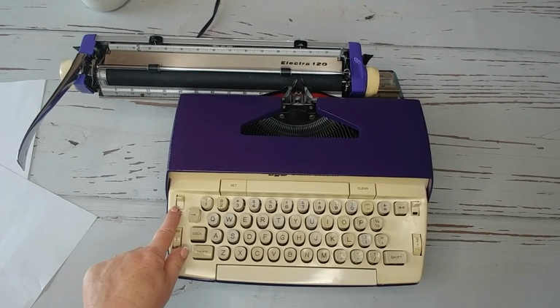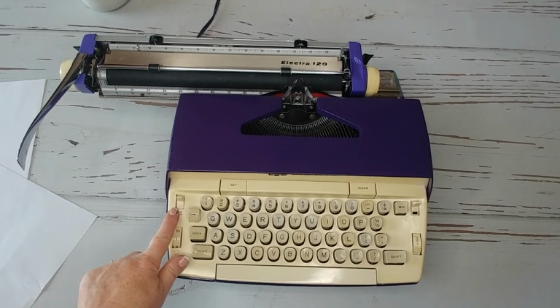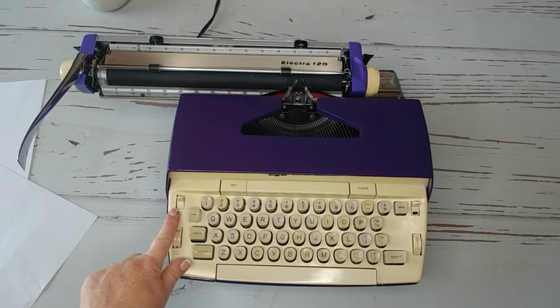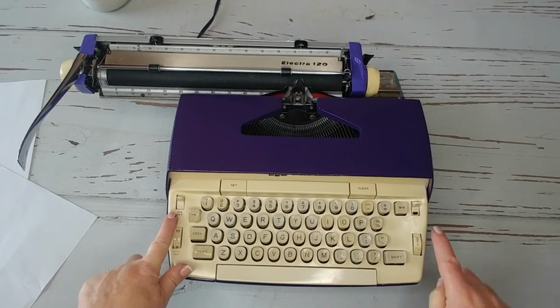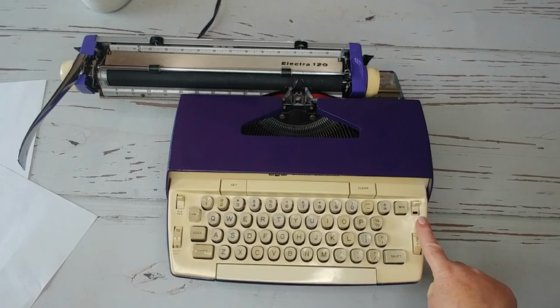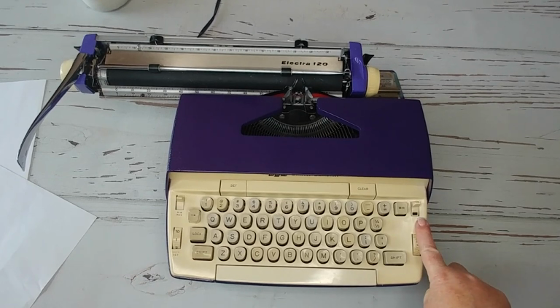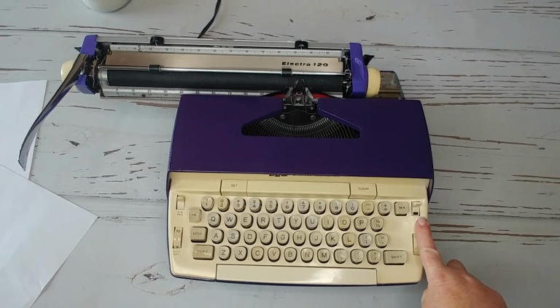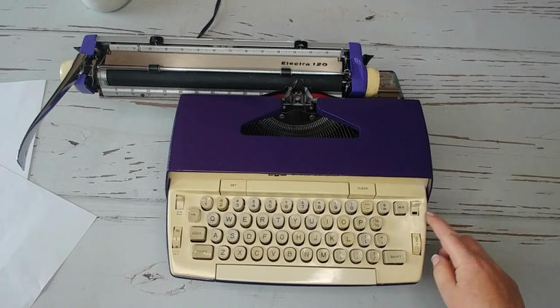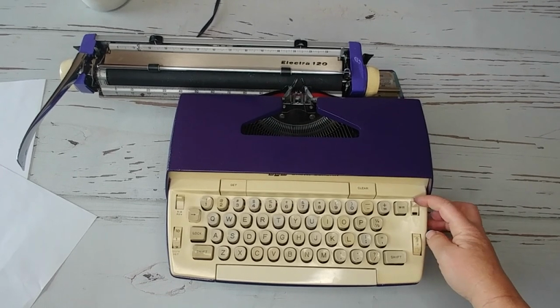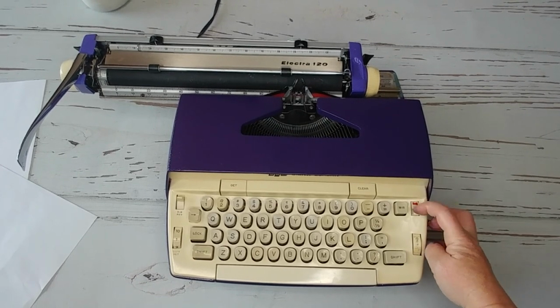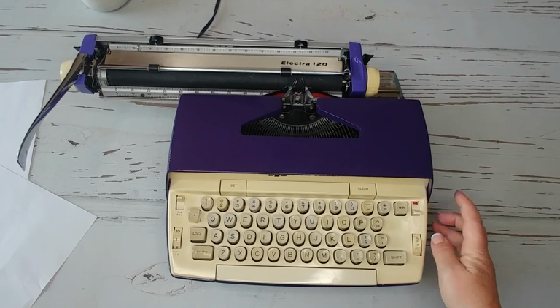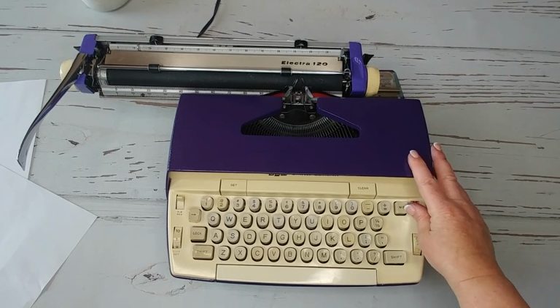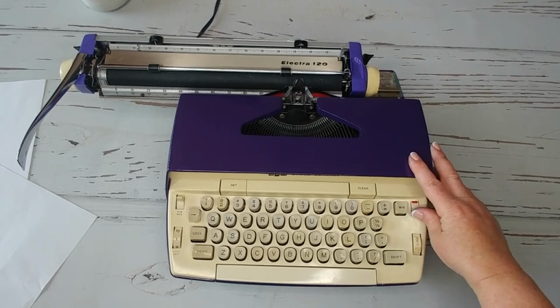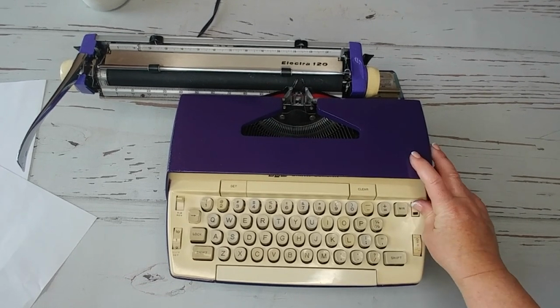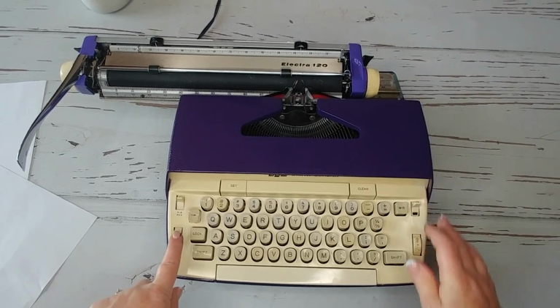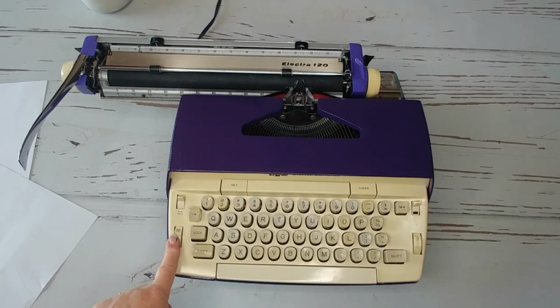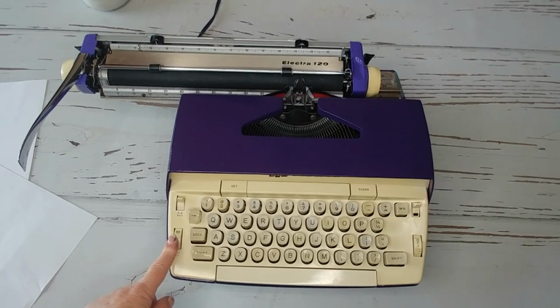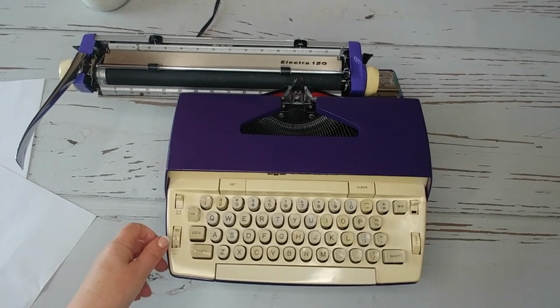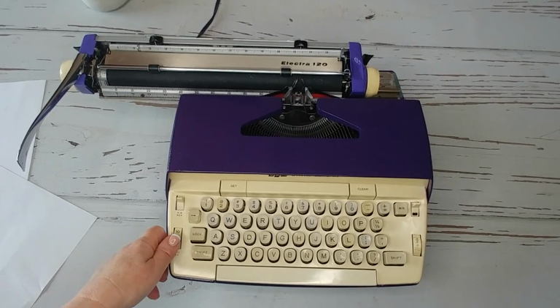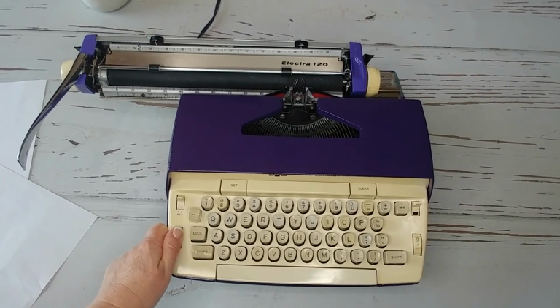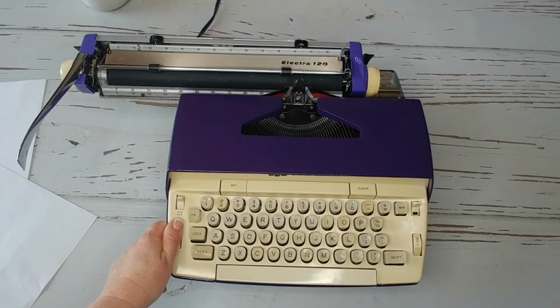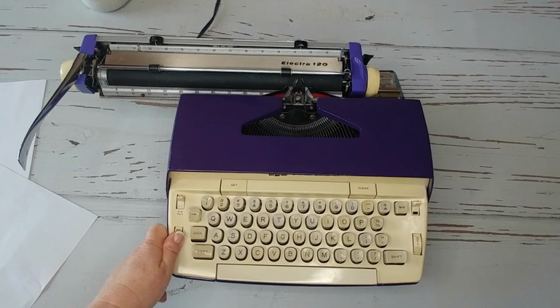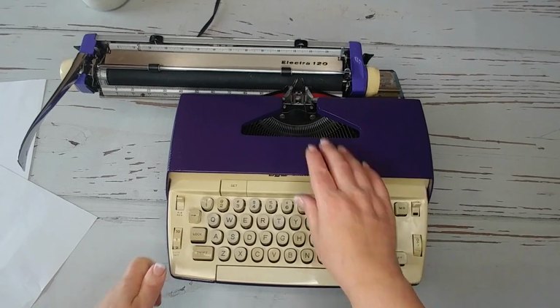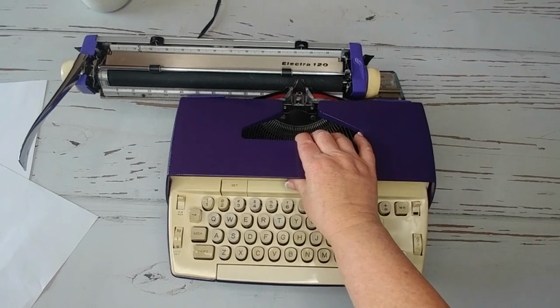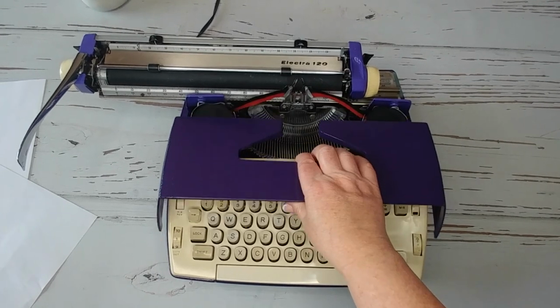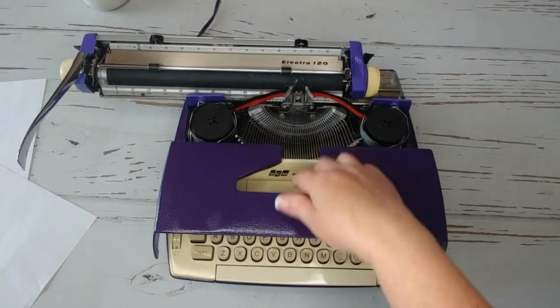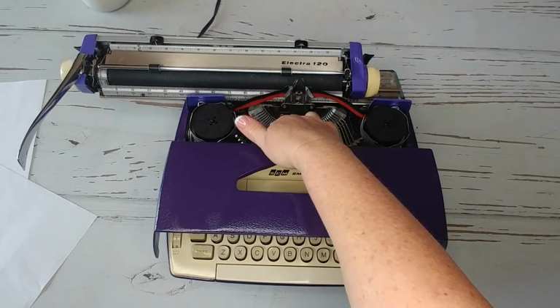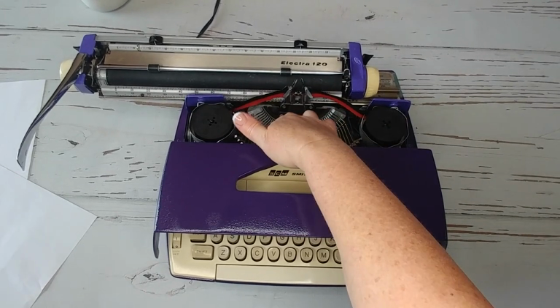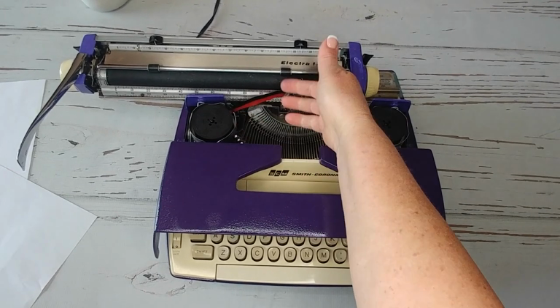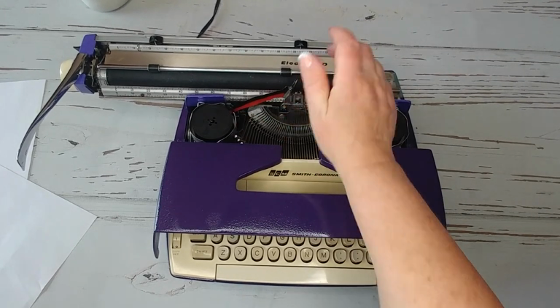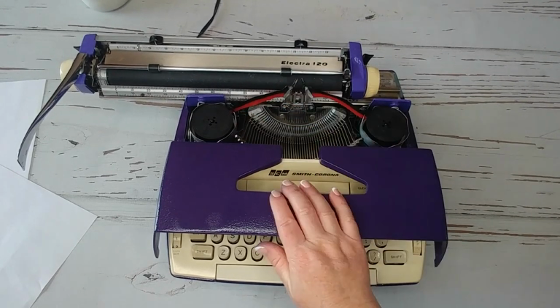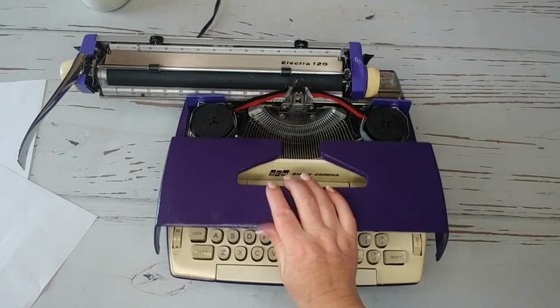Ribbon reversal here. Color selector here — it's on black, there's red. Copy set — you'll probably never use it, but basically it determines how hard these bars are going to strike your paper.